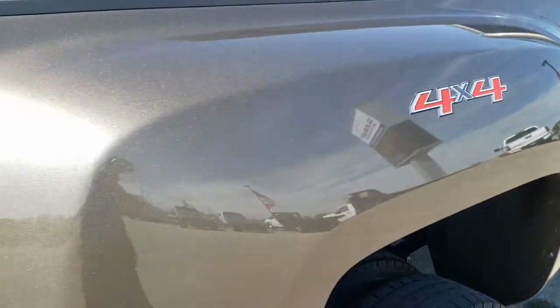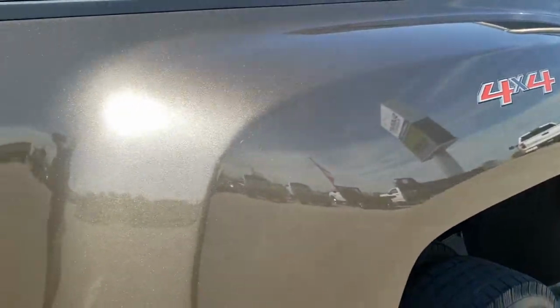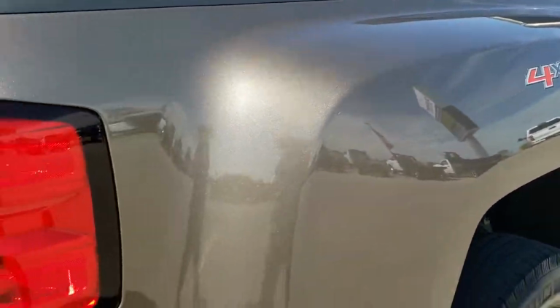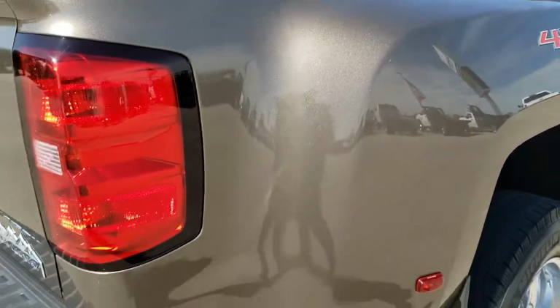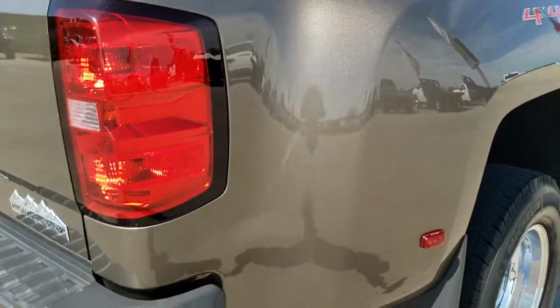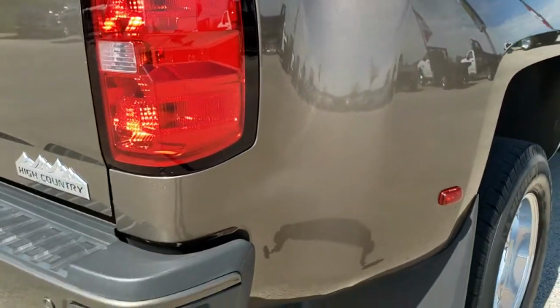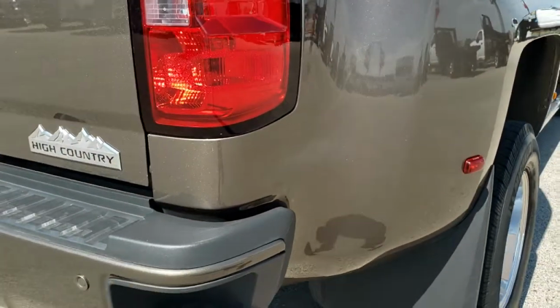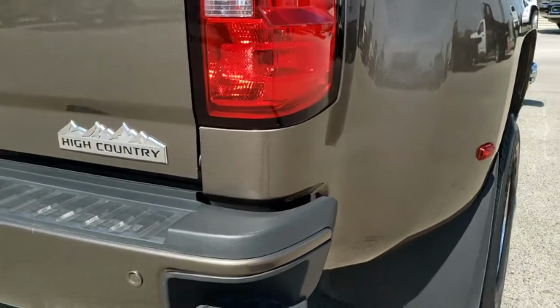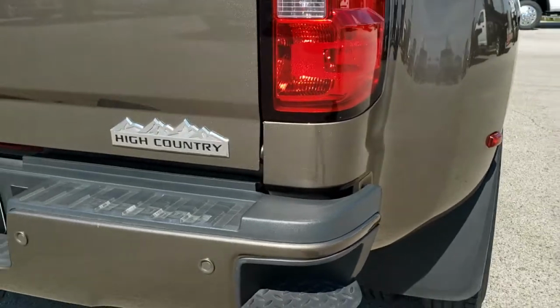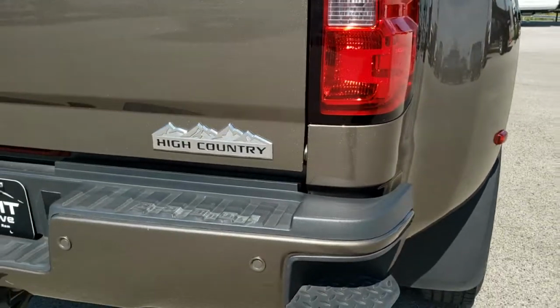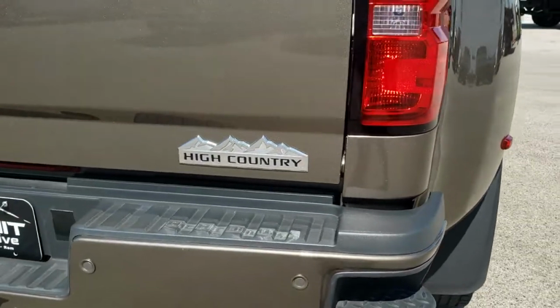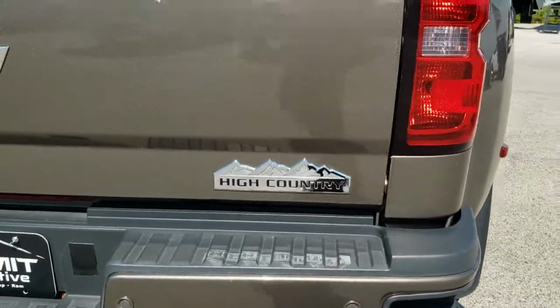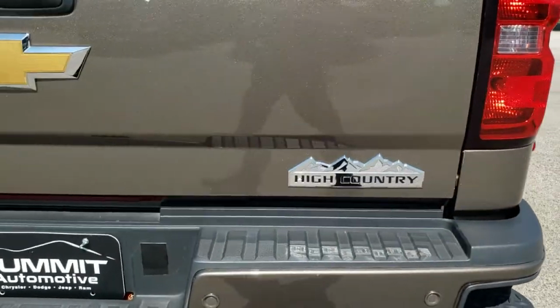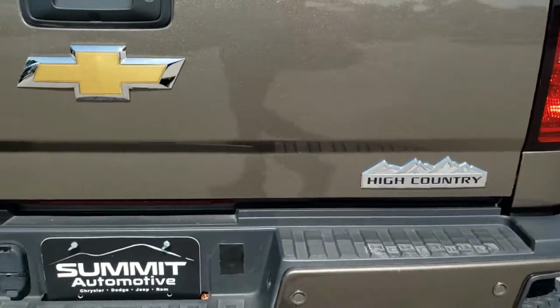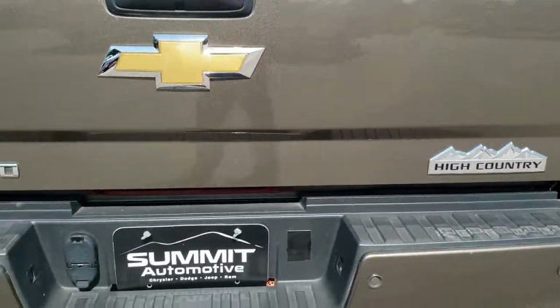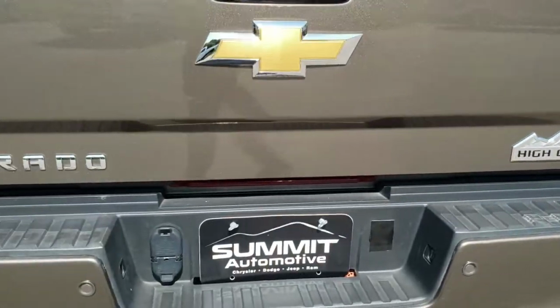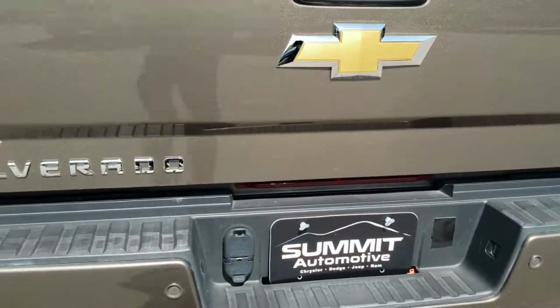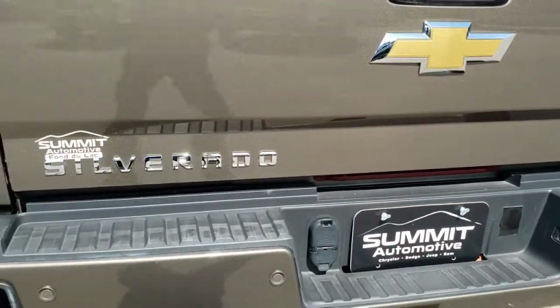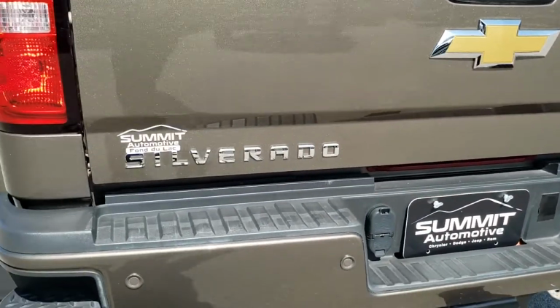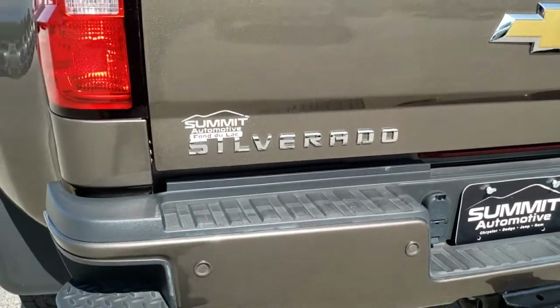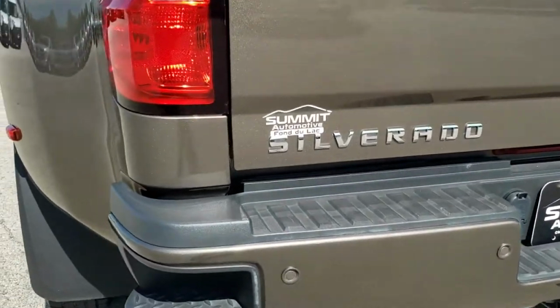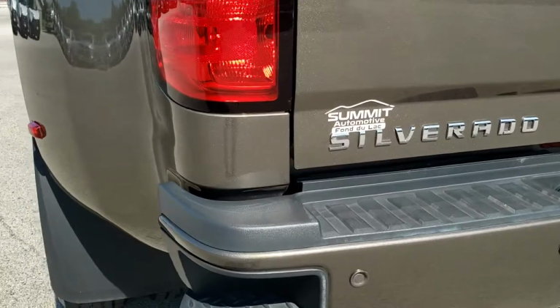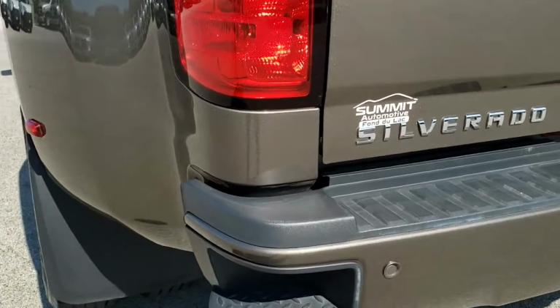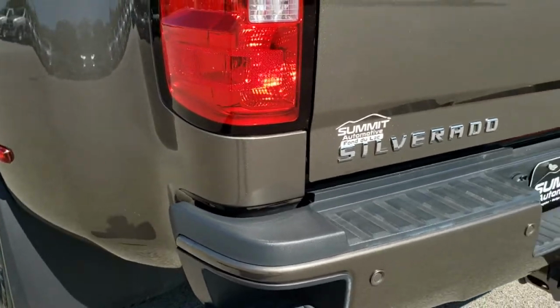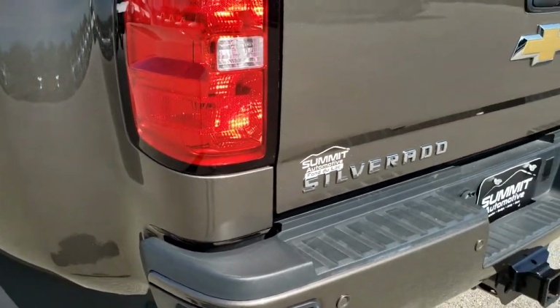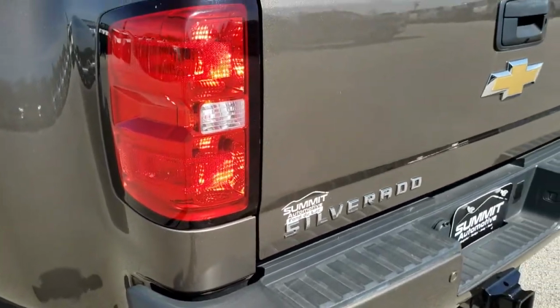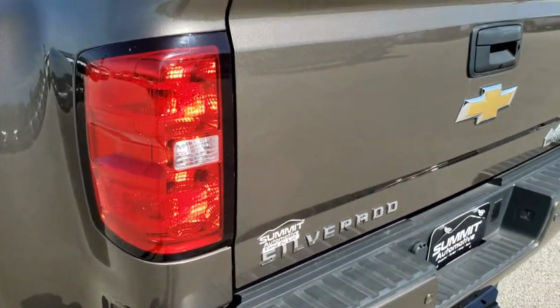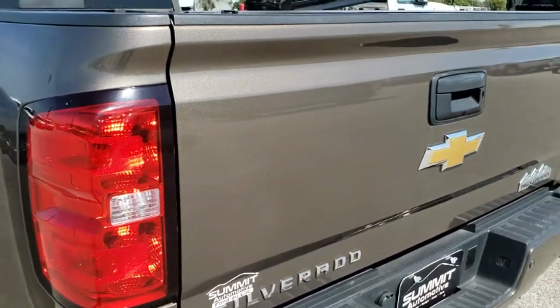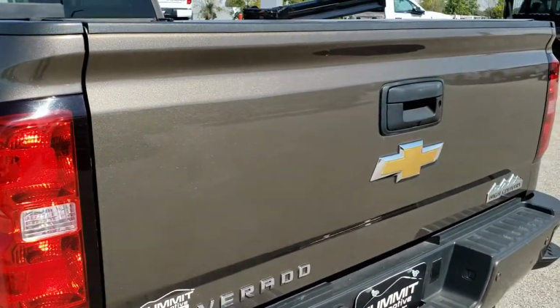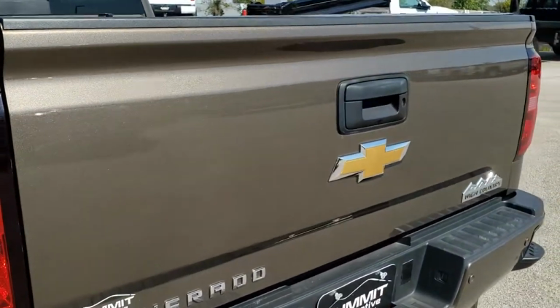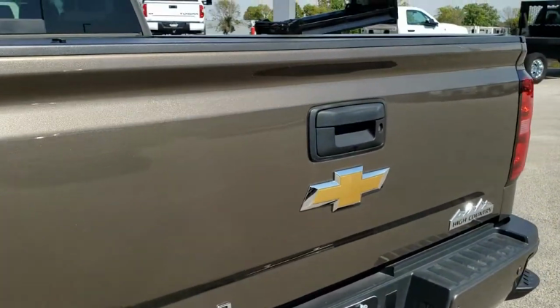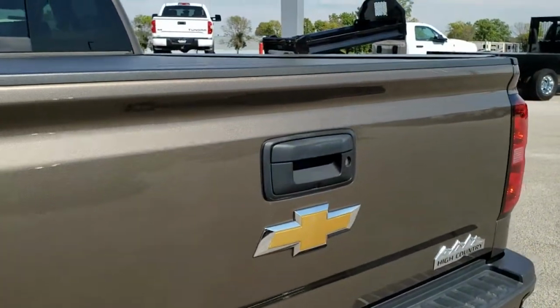As we come around to the back of the vehicle you'll notice it has the rear bumper steps and back parking sensors. No major dents or dings on there, and the tailgate is in nice shape.